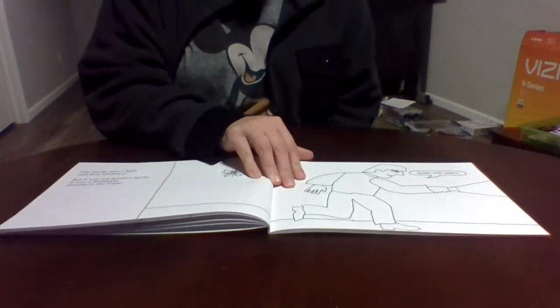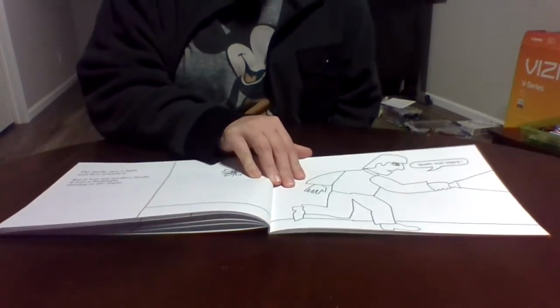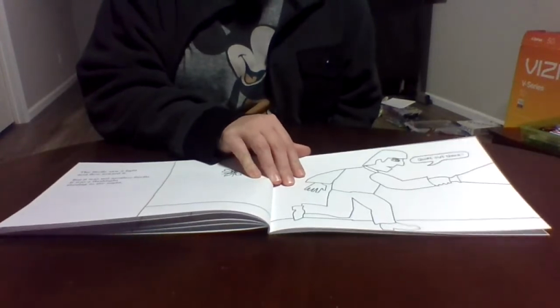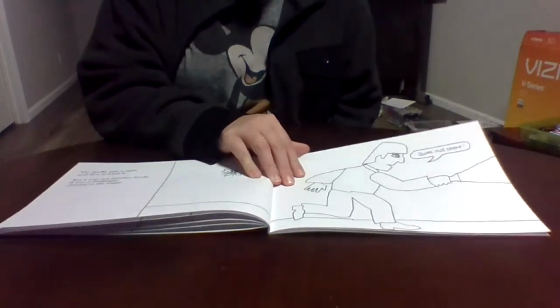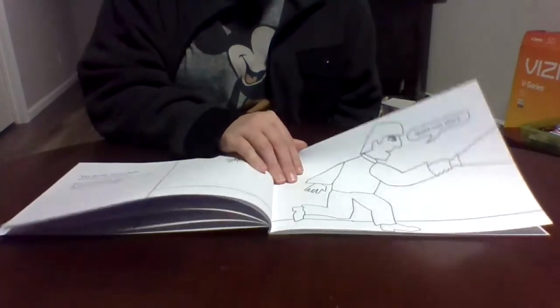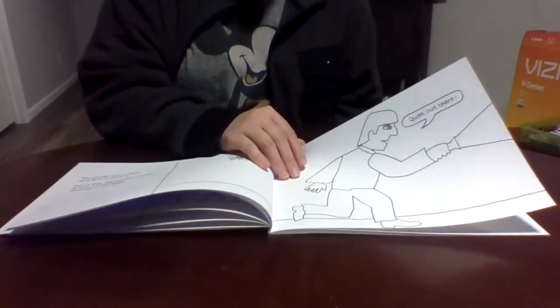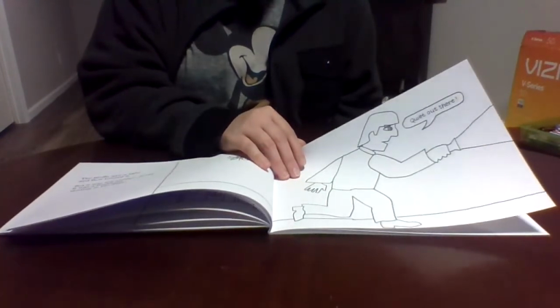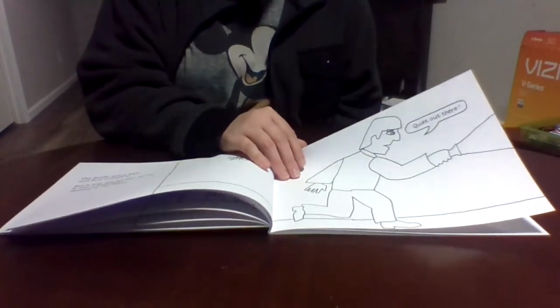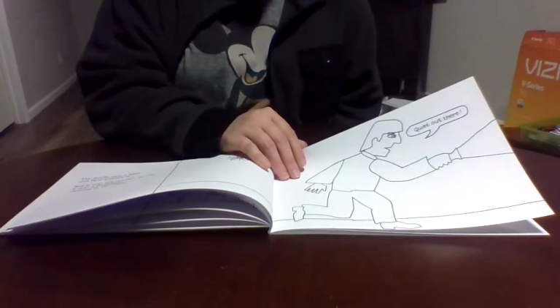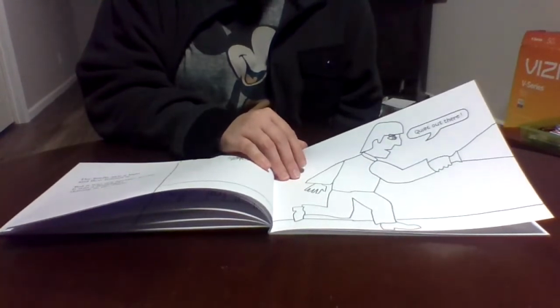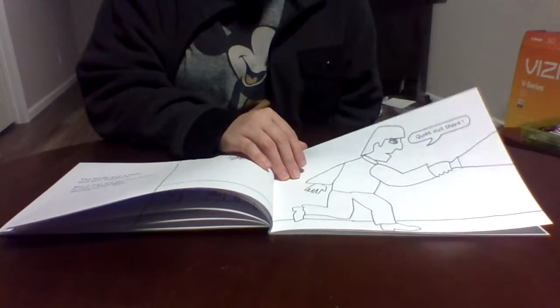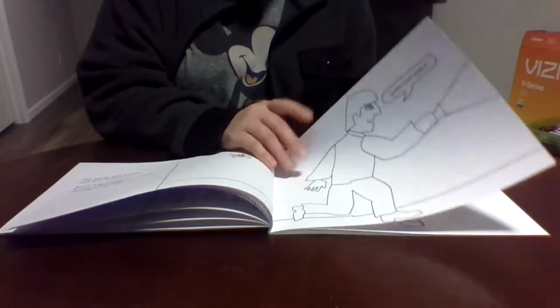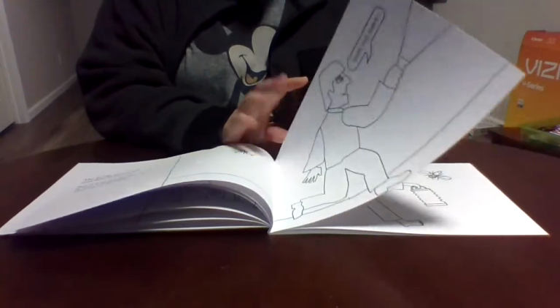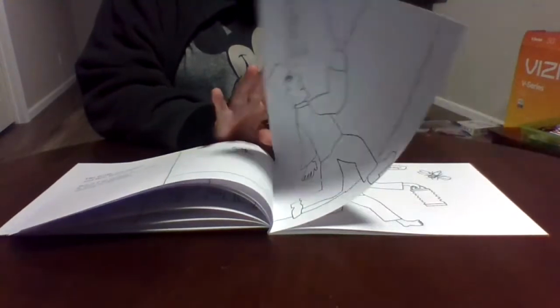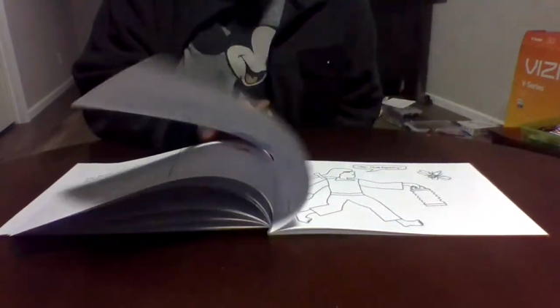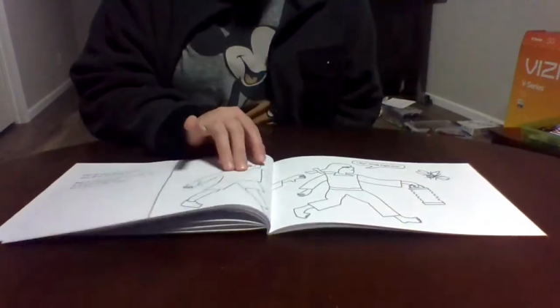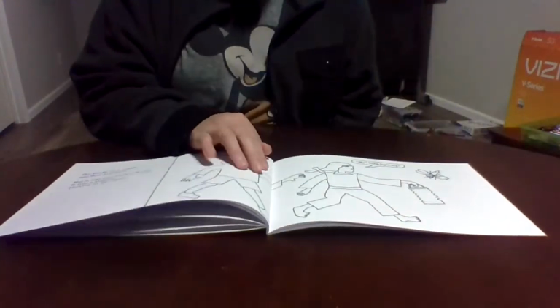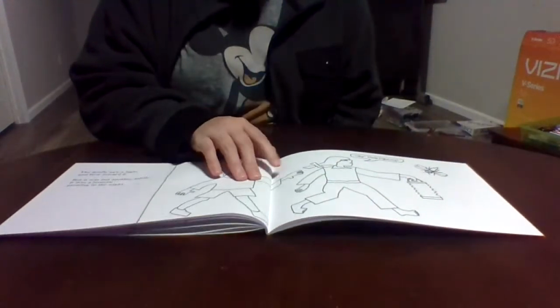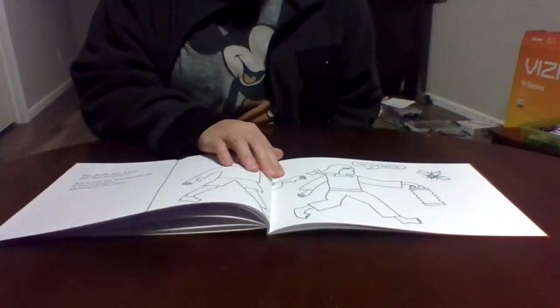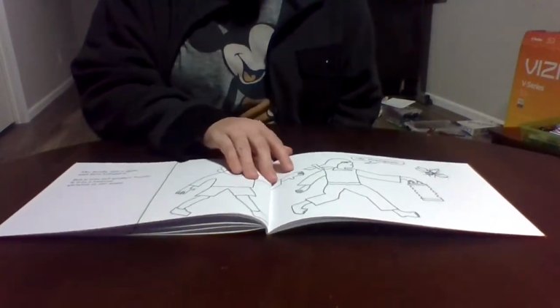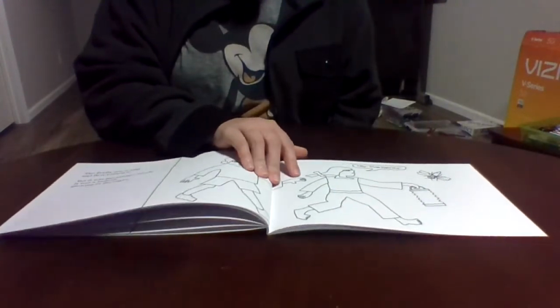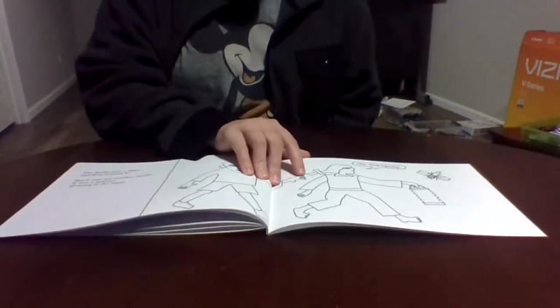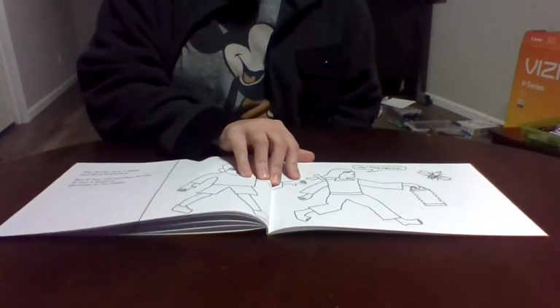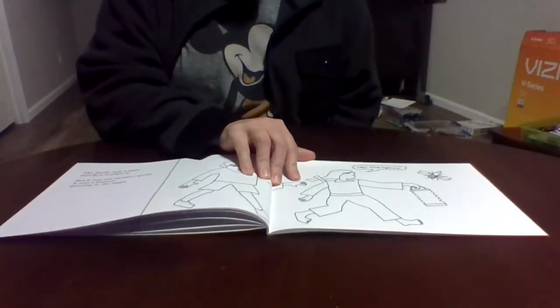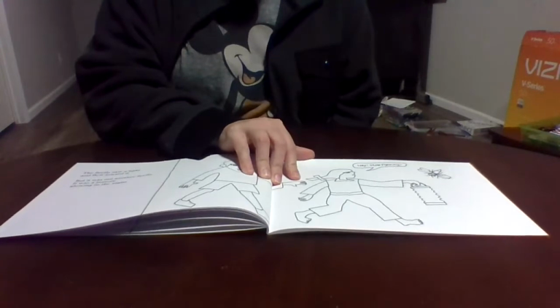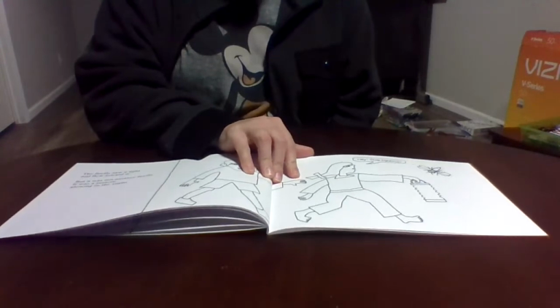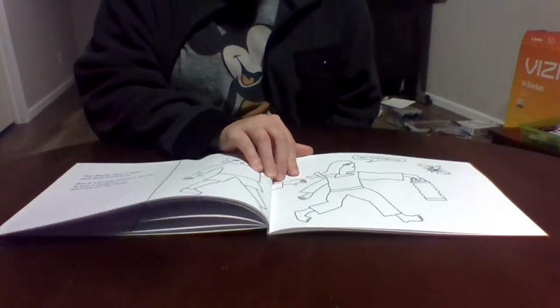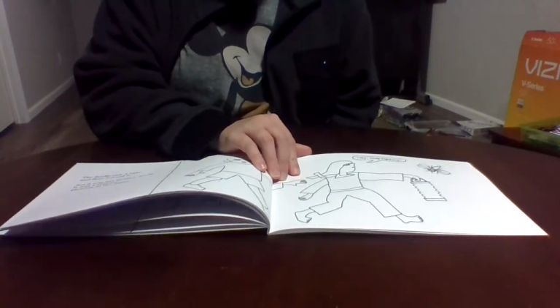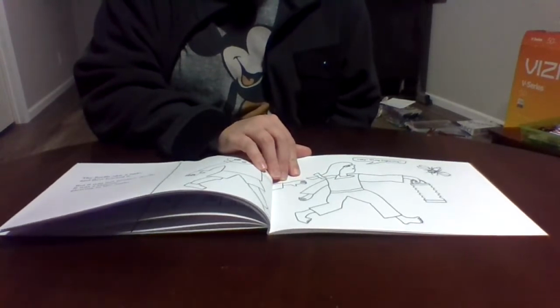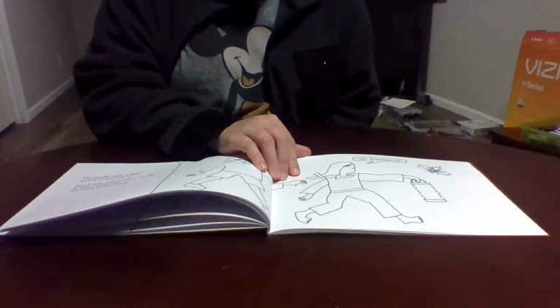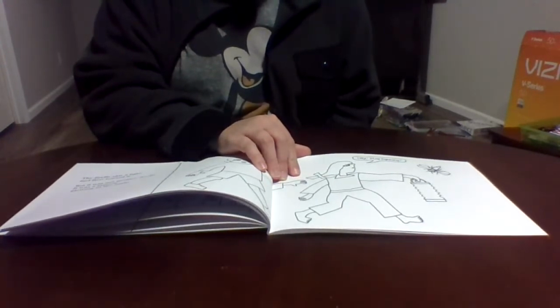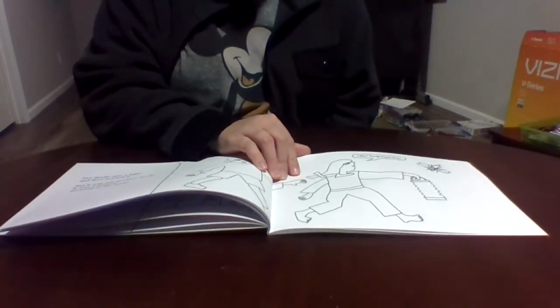What I like is that it actually has the full story — usually when you find coloring versions like this, they're just random pages and don't have the actual story and everything.